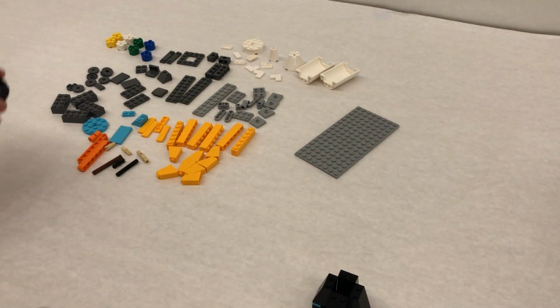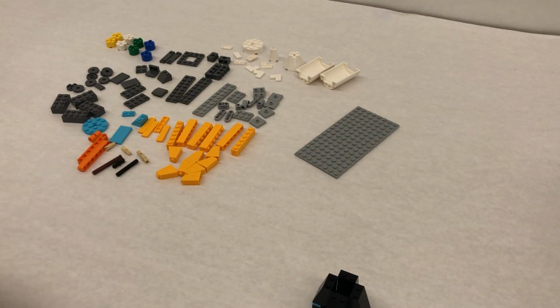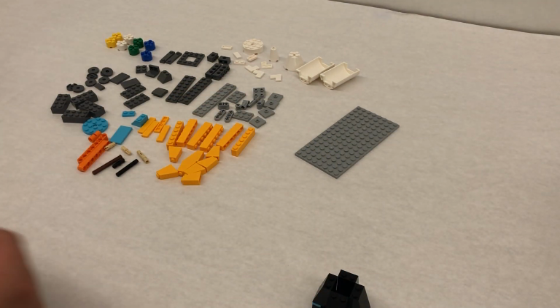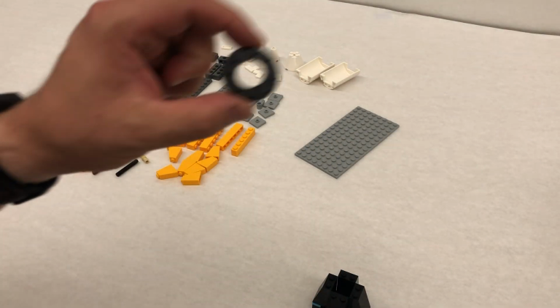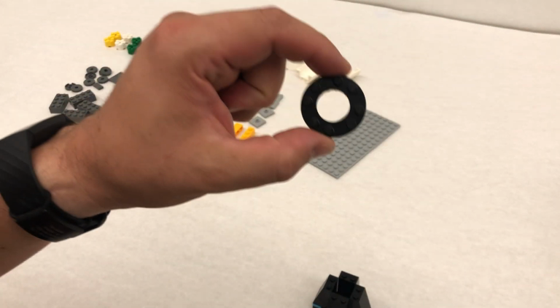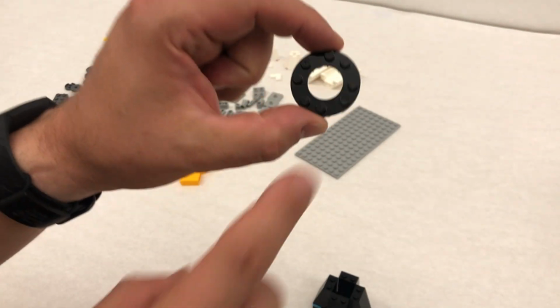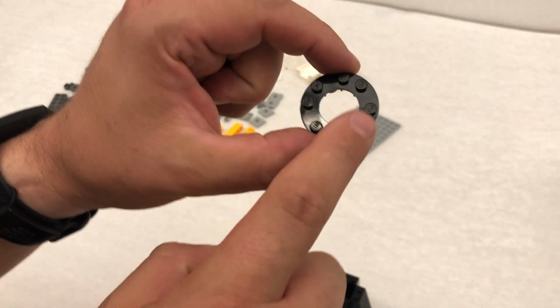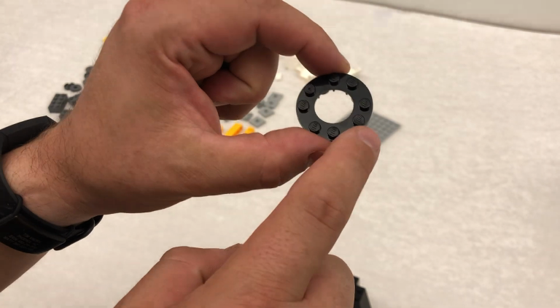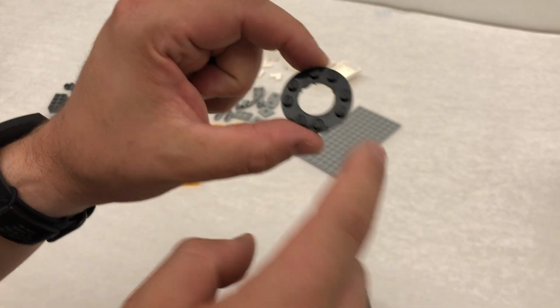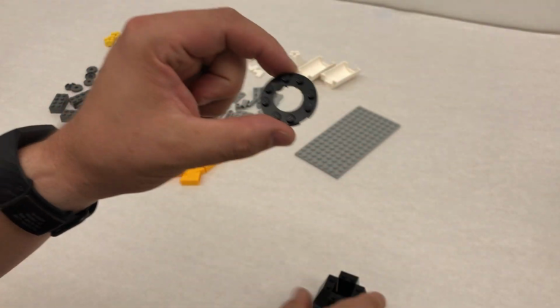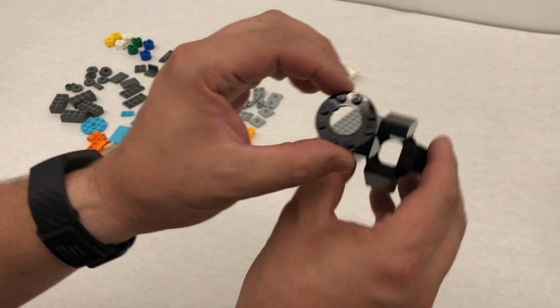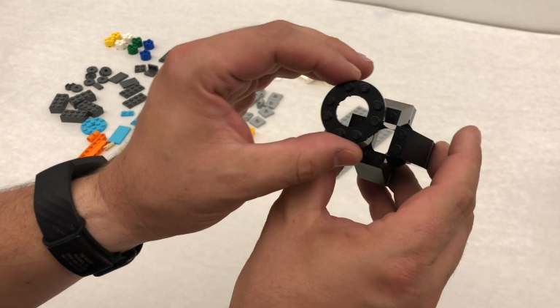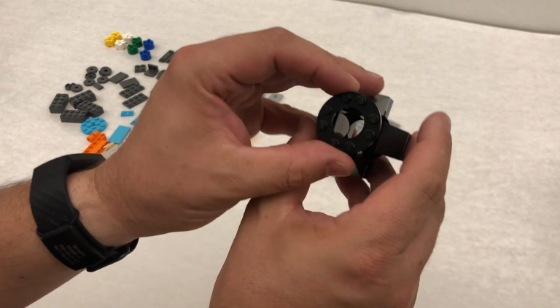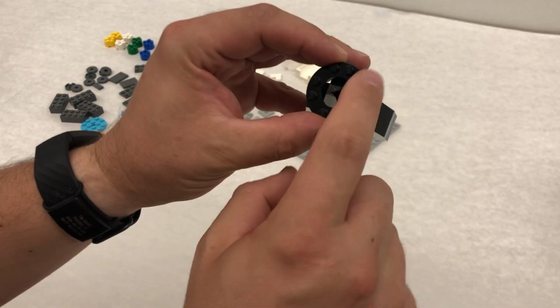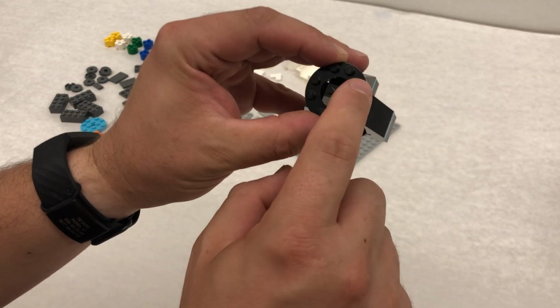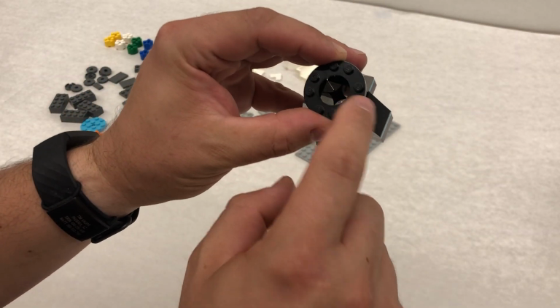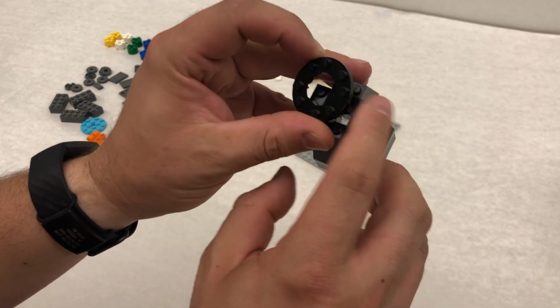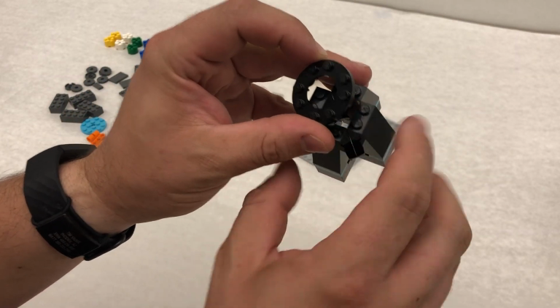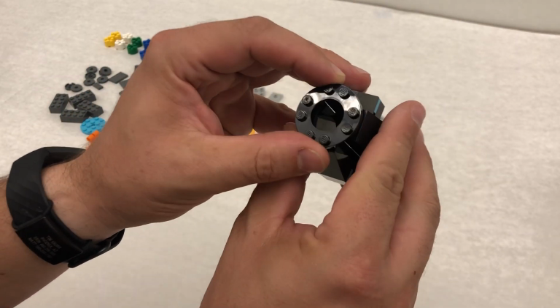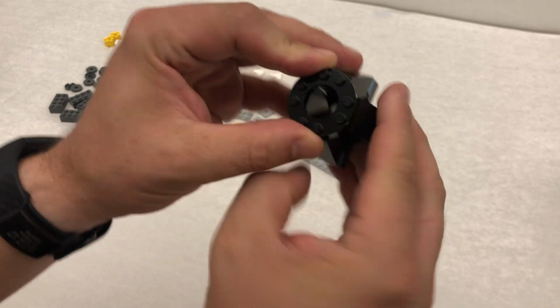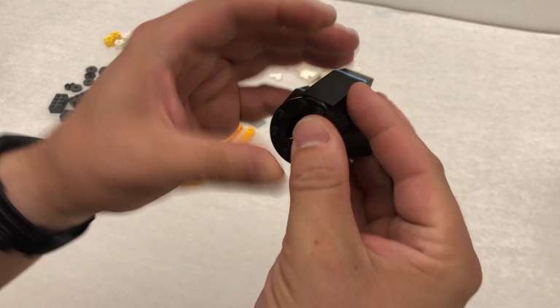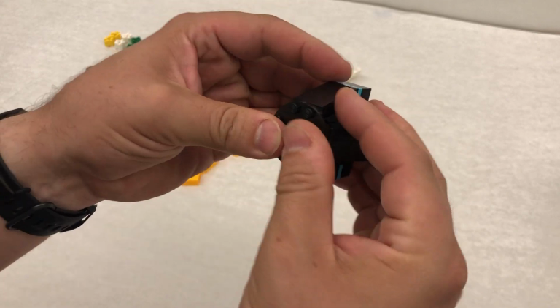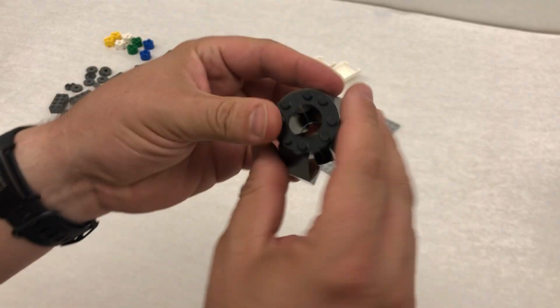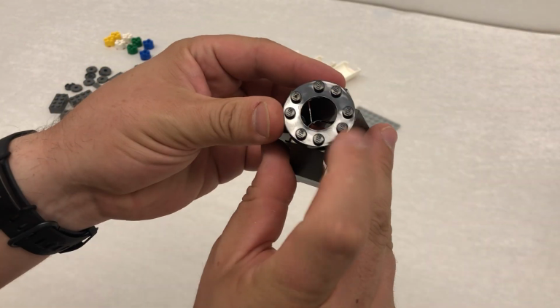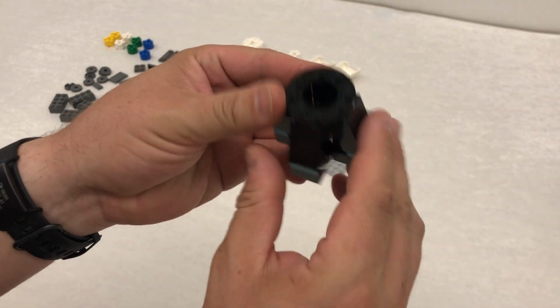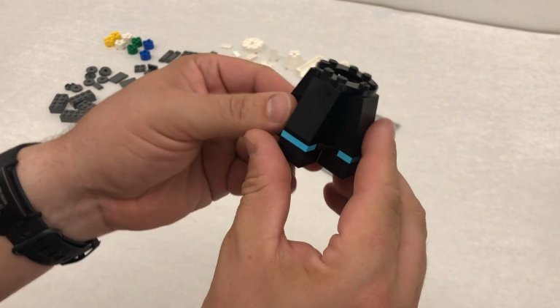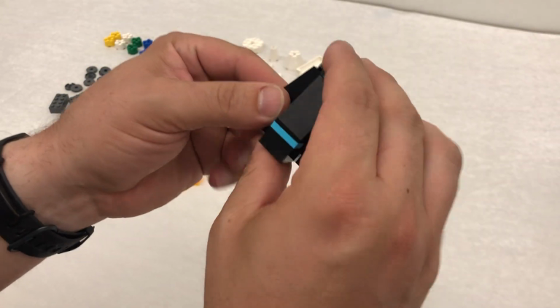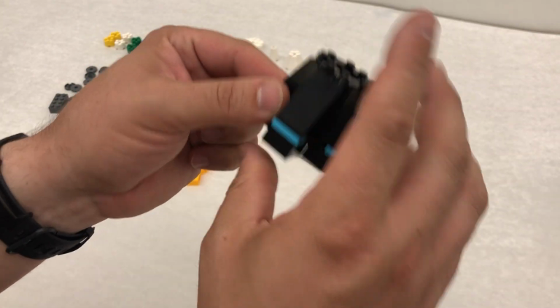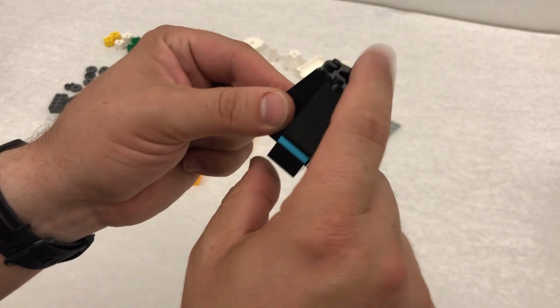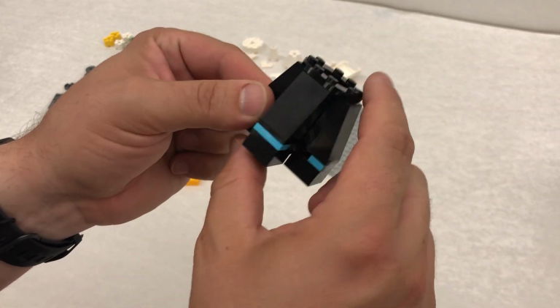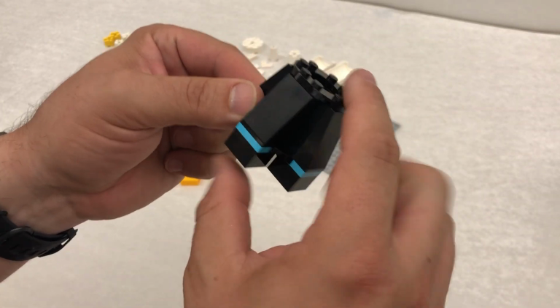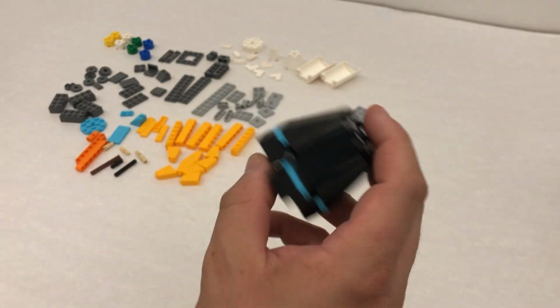Step number six is a little tricky, but if you find the dots and you line the dots up with the dots, it makes it a little bit easier to attach this on. You should hear a good snap and it should be all the way on.